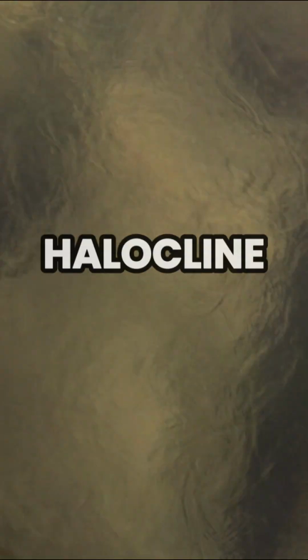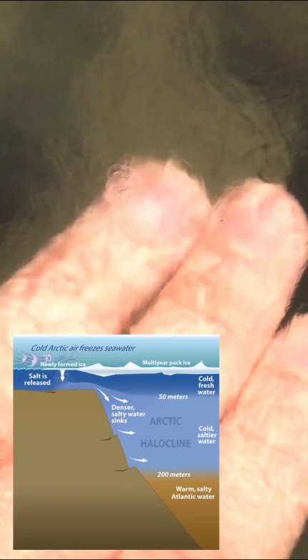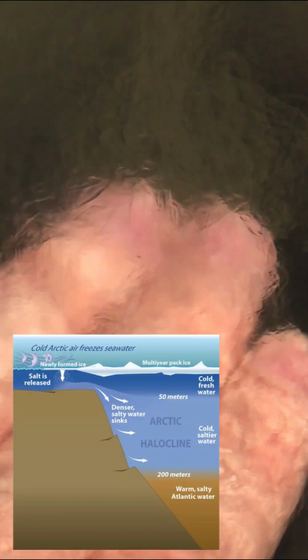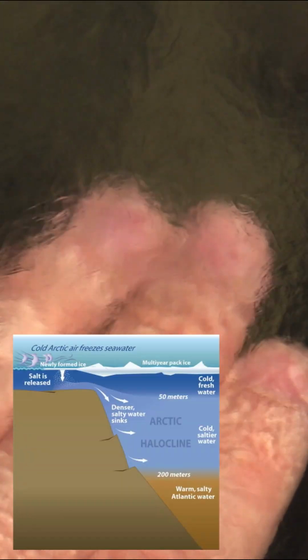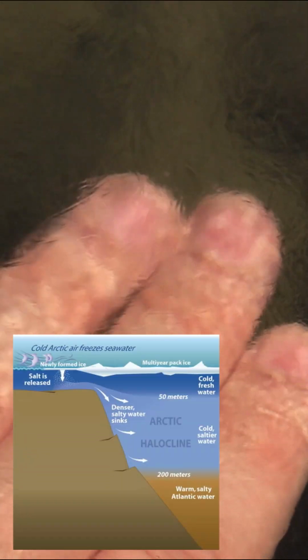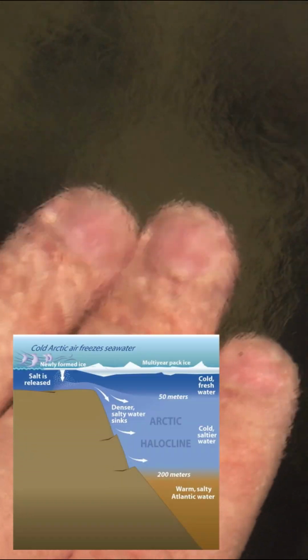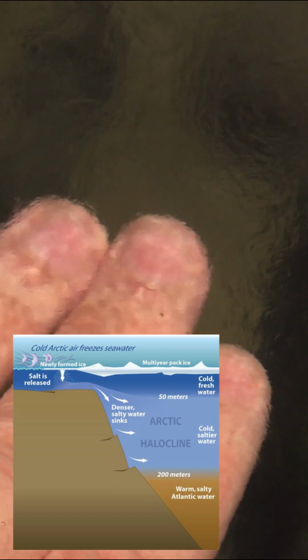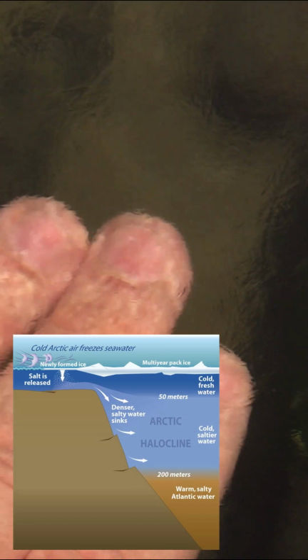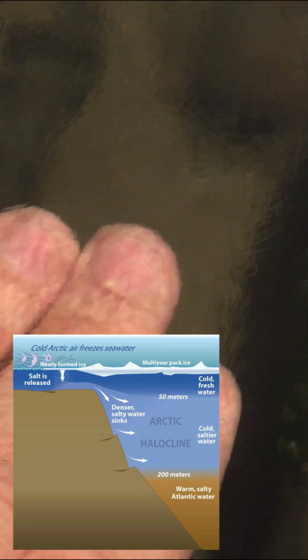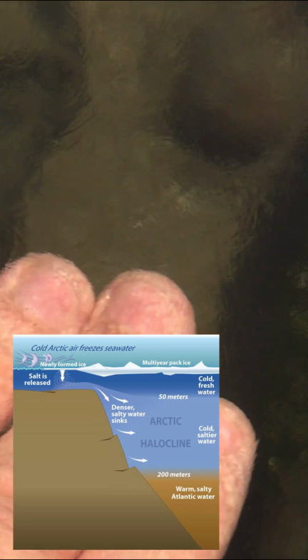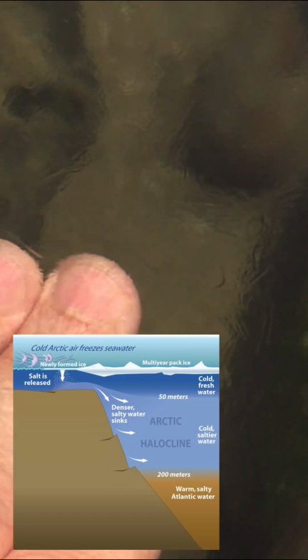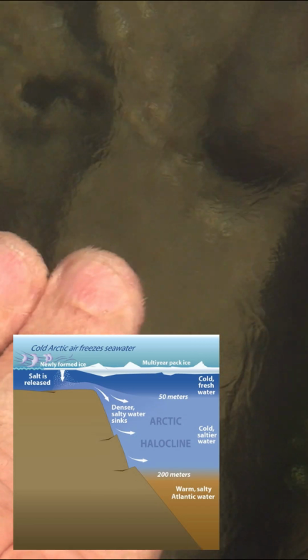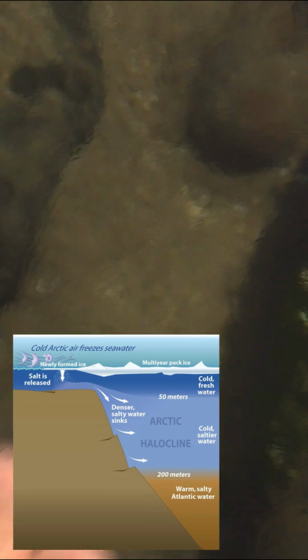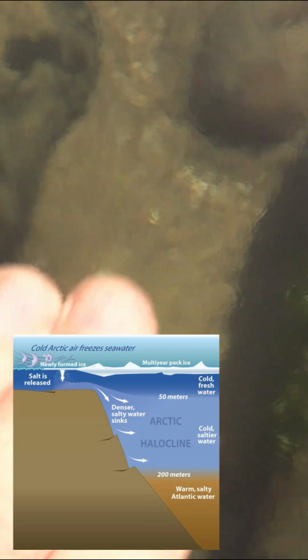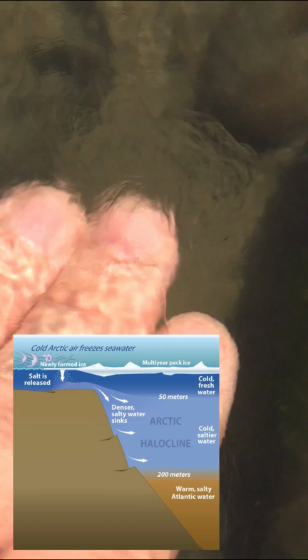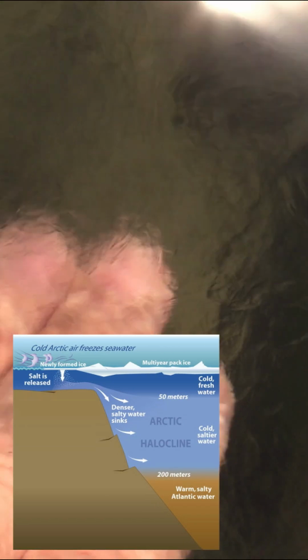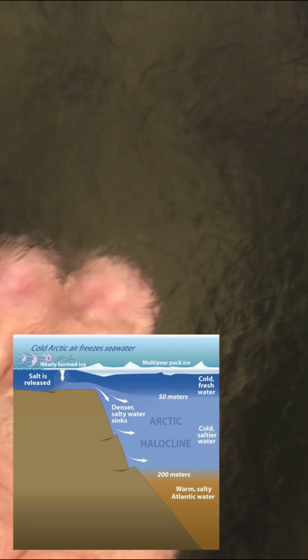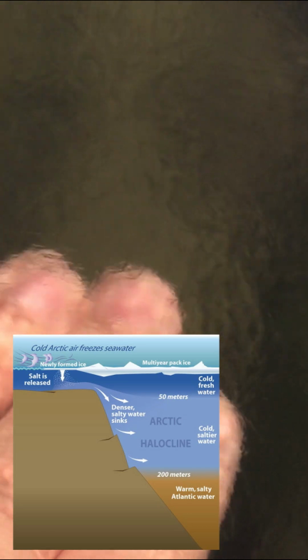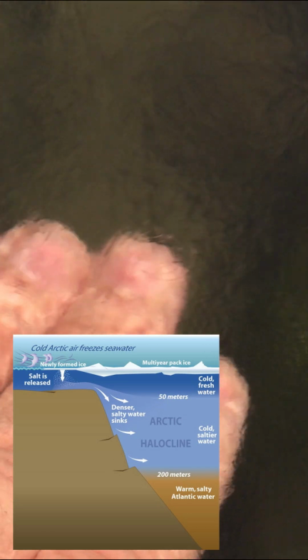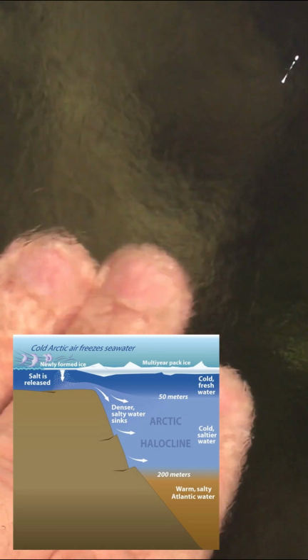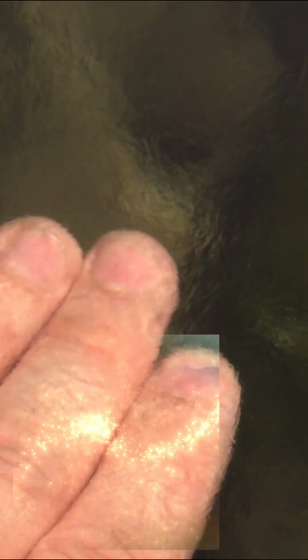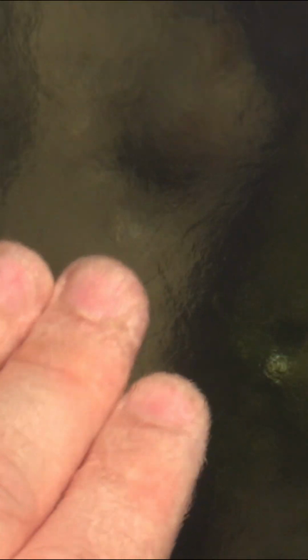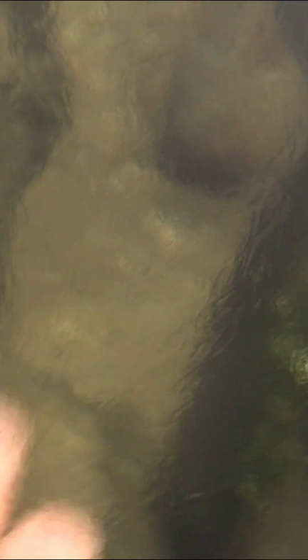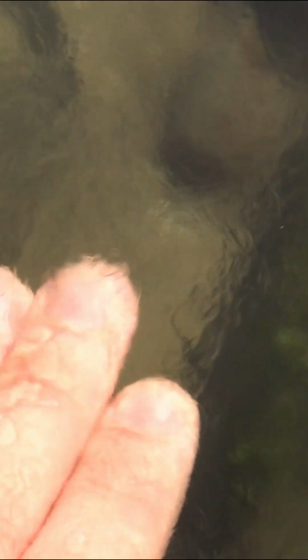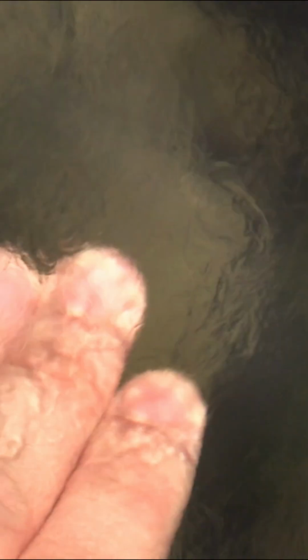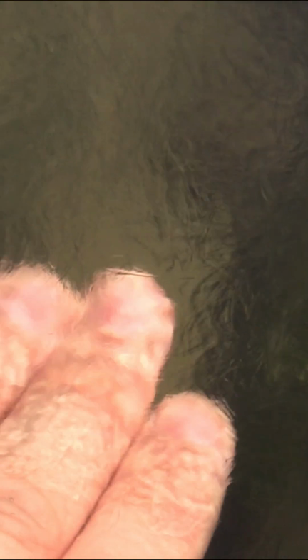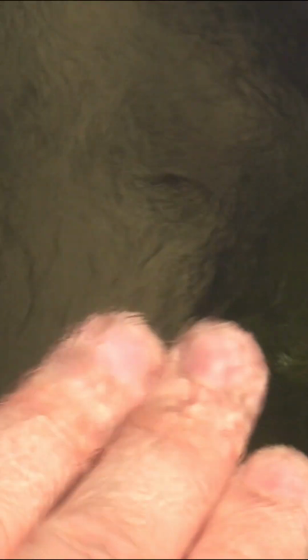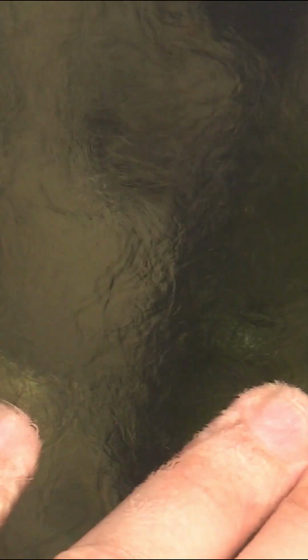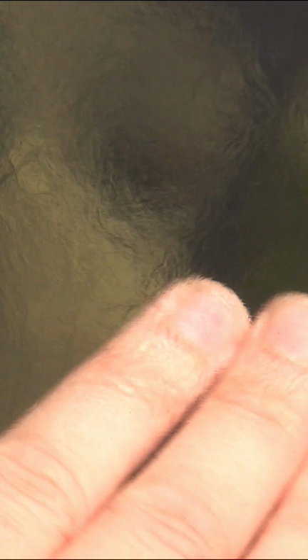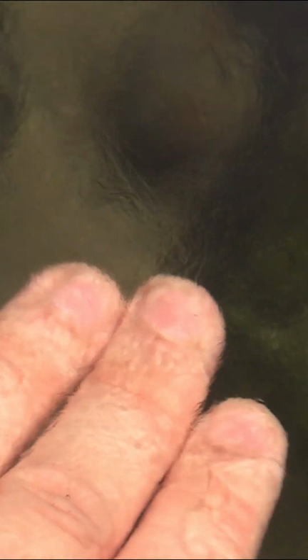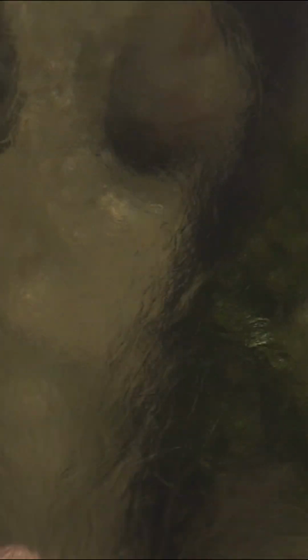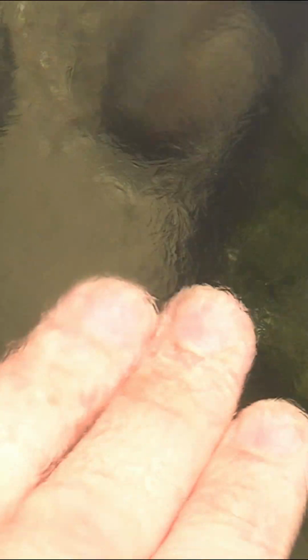But in the open ocean, haloclines are much thicker. Different types of animals live at different layers in the ocean because of the different salt content in the water. The sea water you swim in at the beach is far less salty than the stuff at the bottom of the ocean.